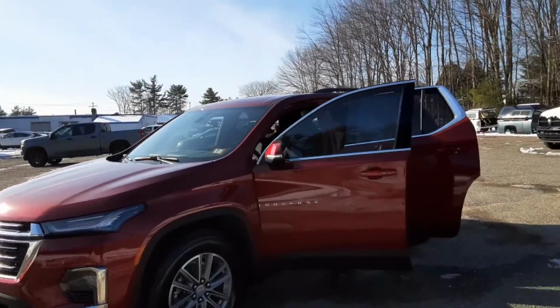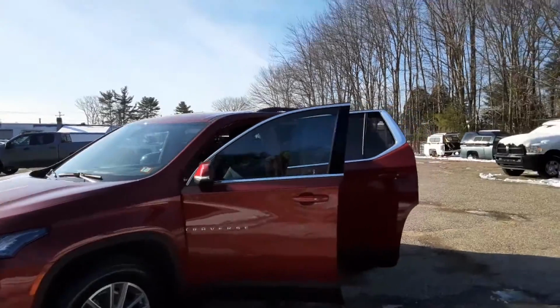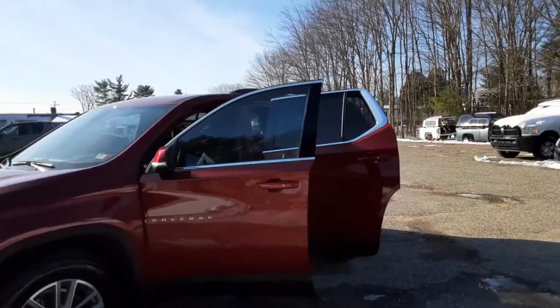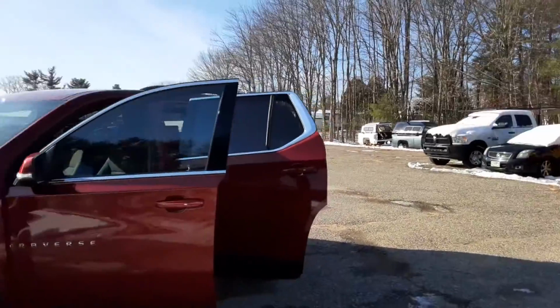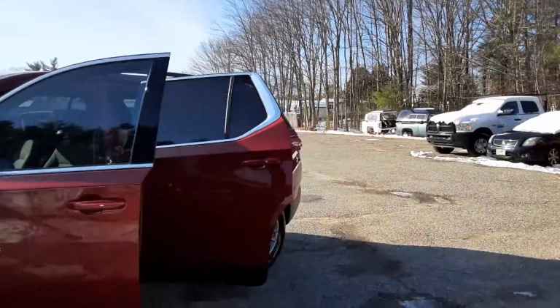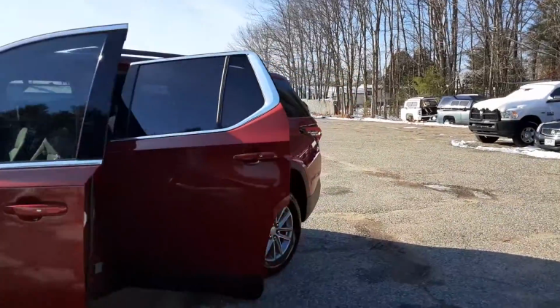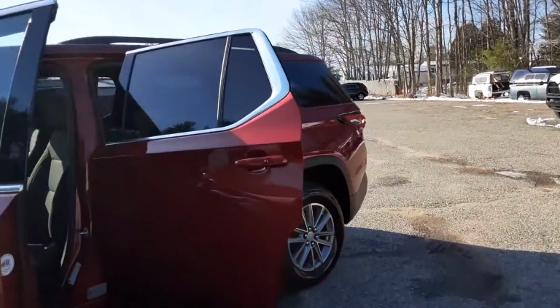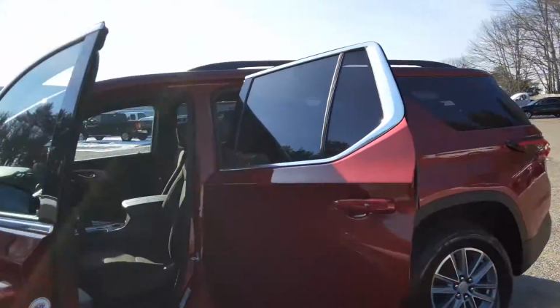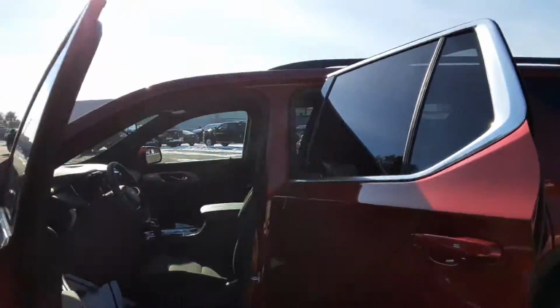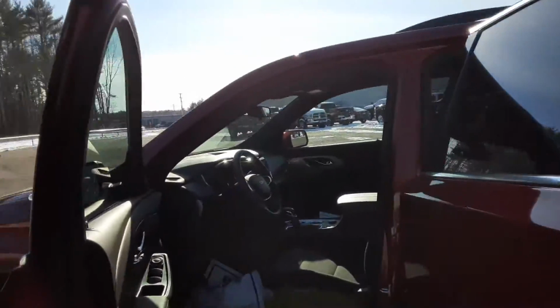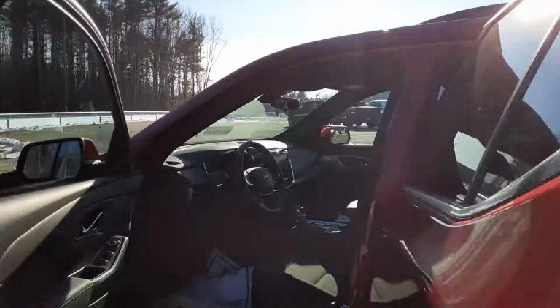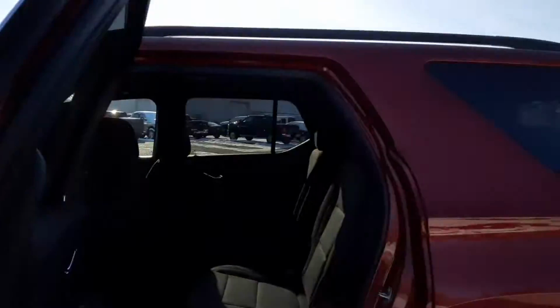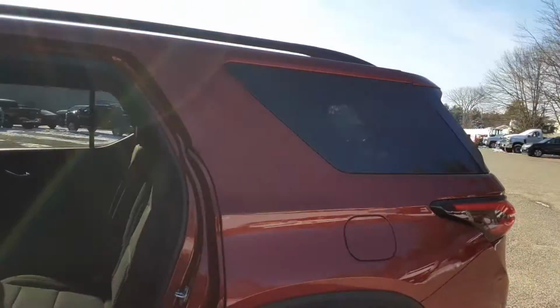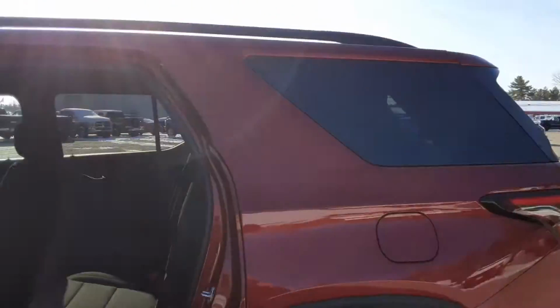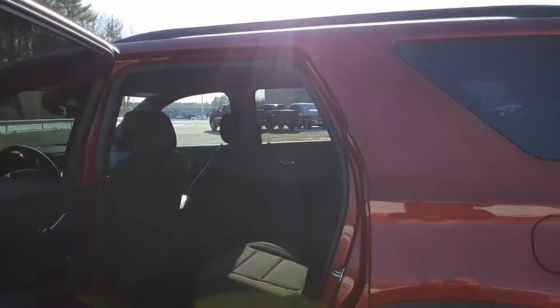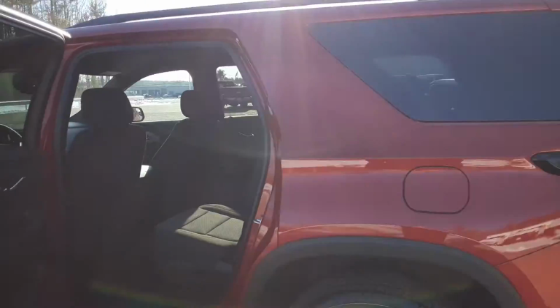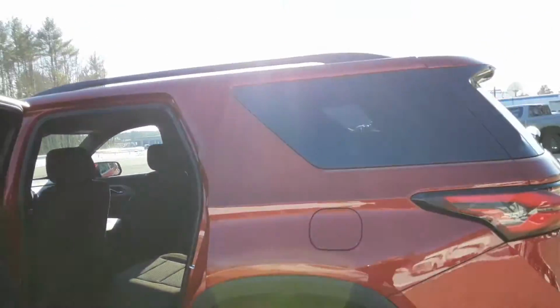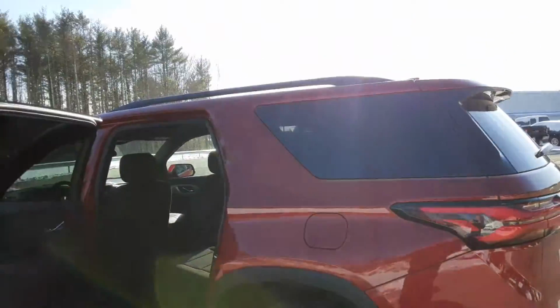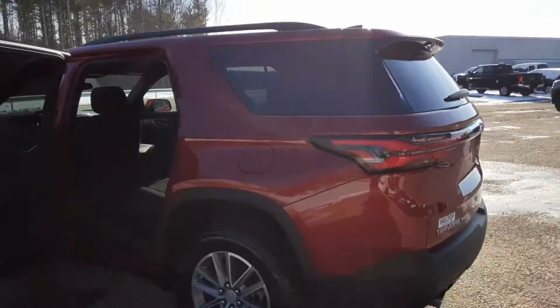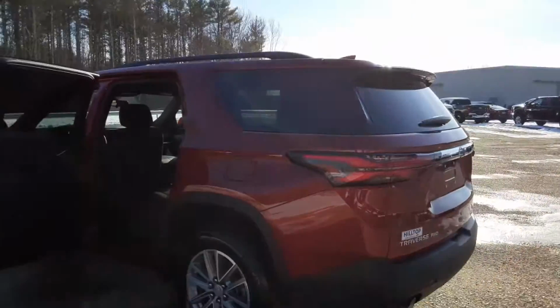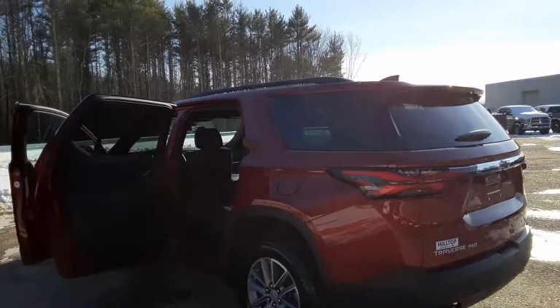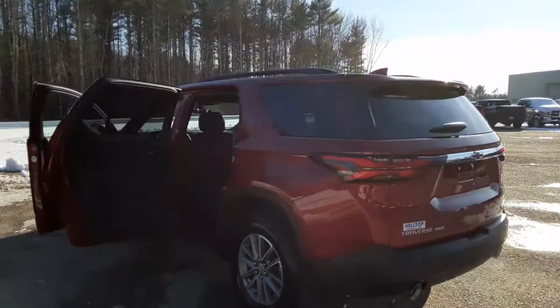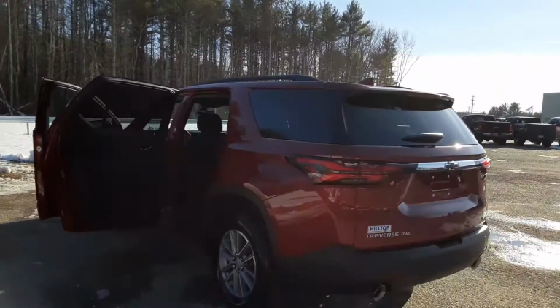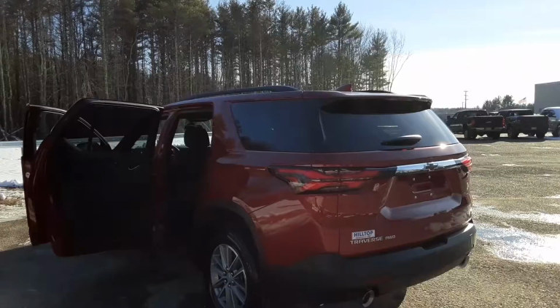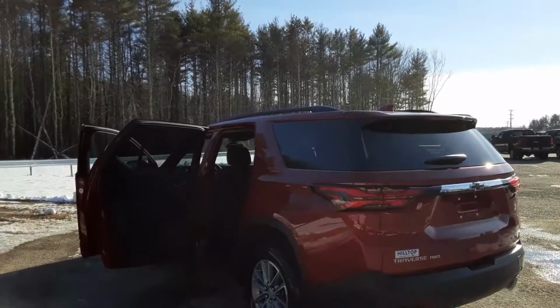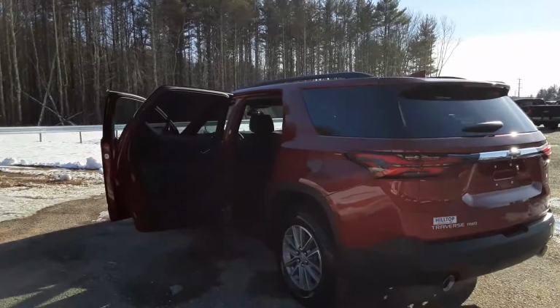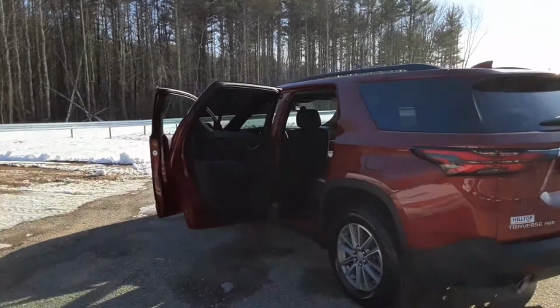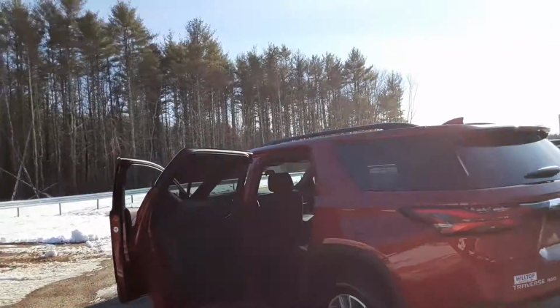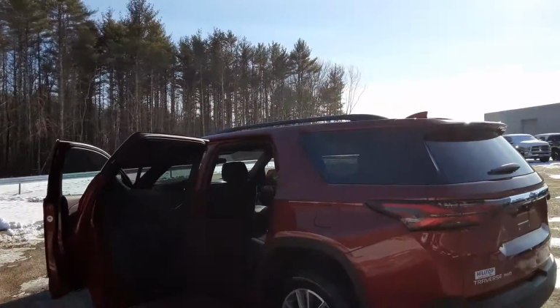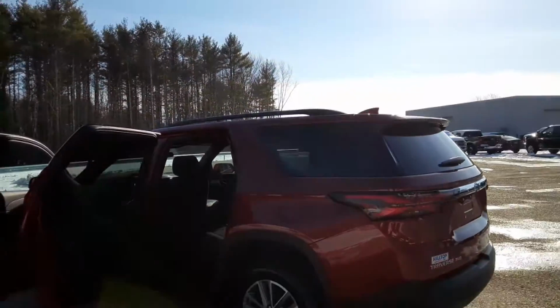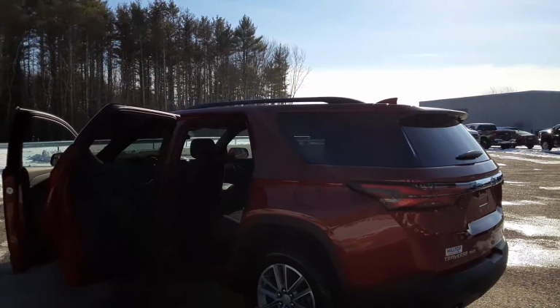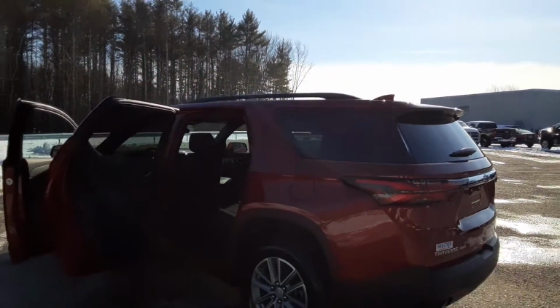This is a red cherry tint coat color, cloth interior. It does have the third row, automatic tailgate, dual exhaust. Beautiful family car. Swing on up to the hilltop and come check her out. Thank you.